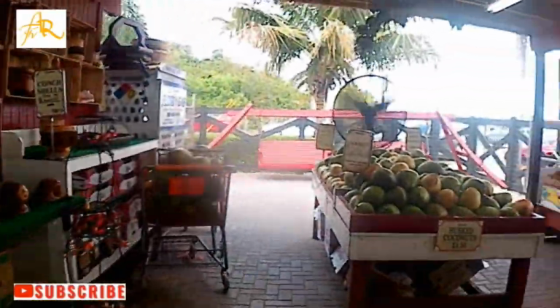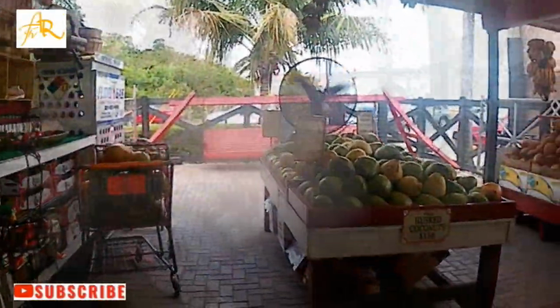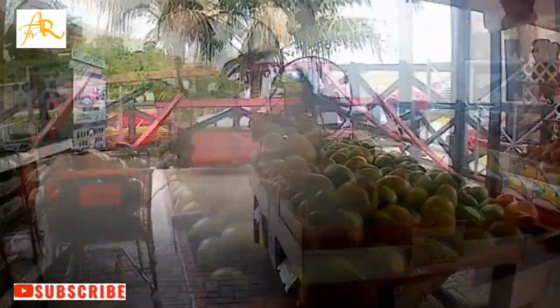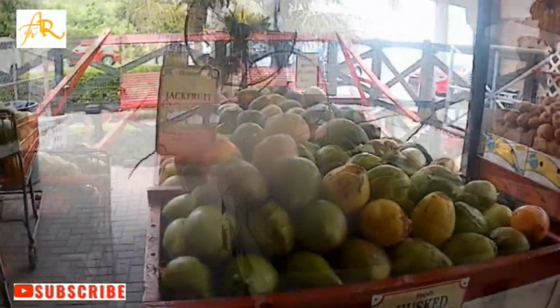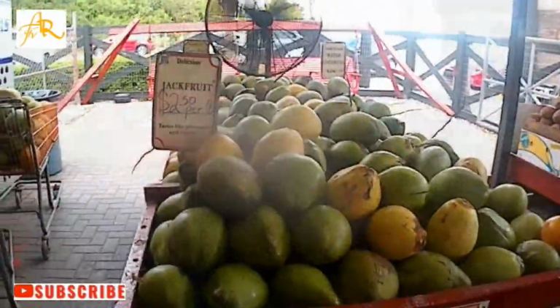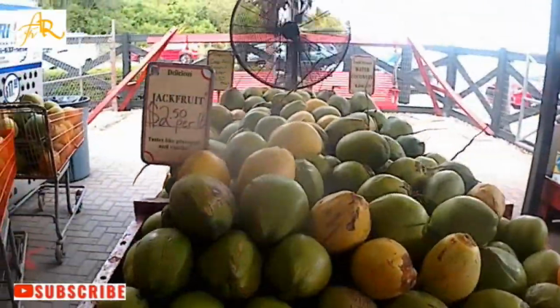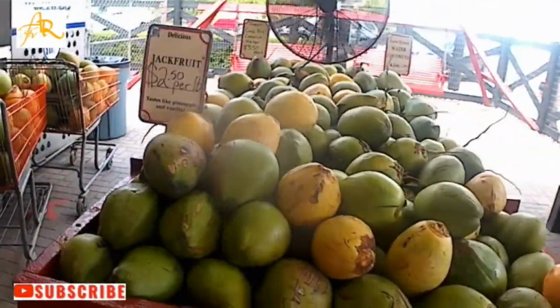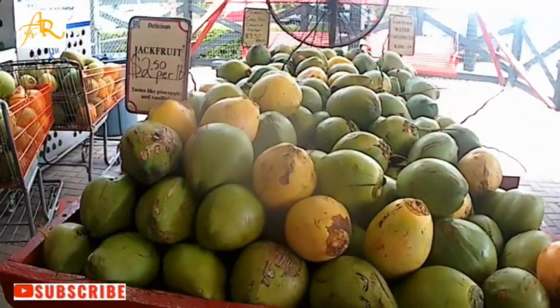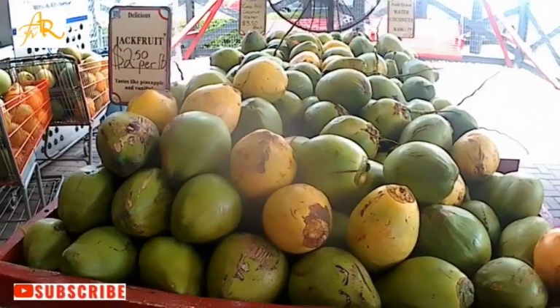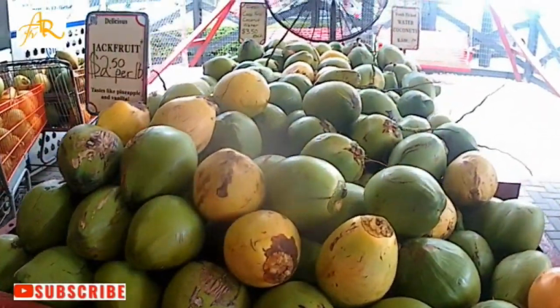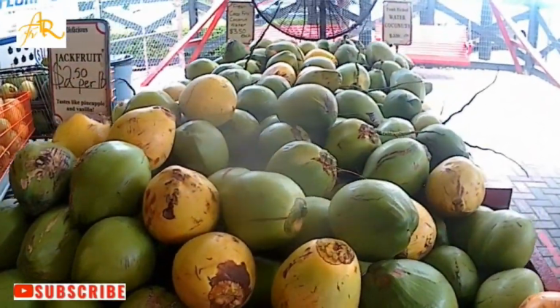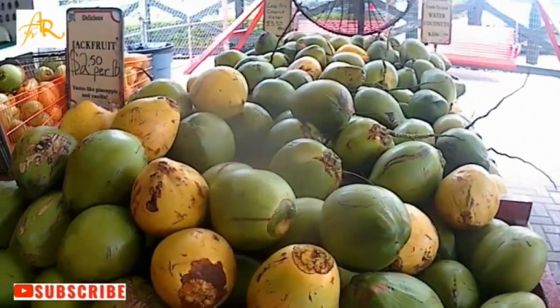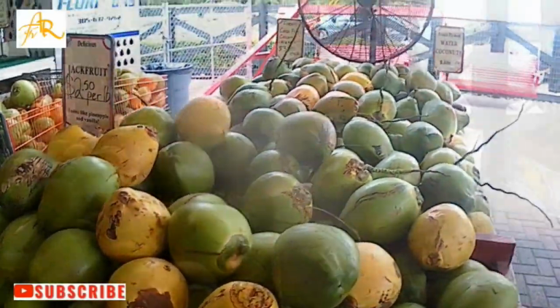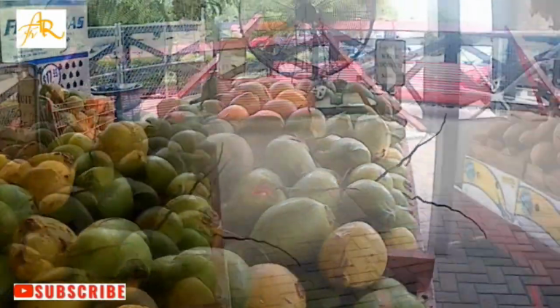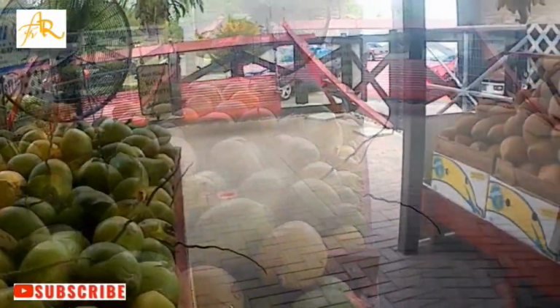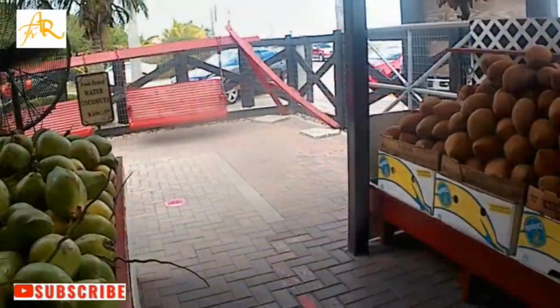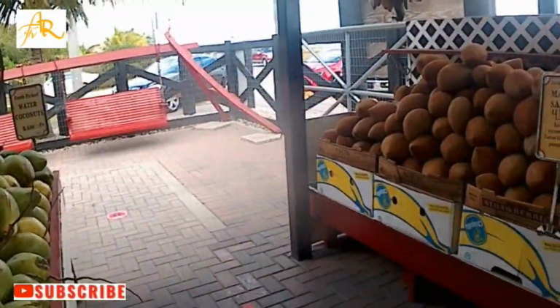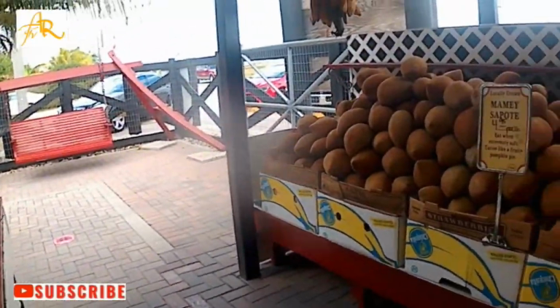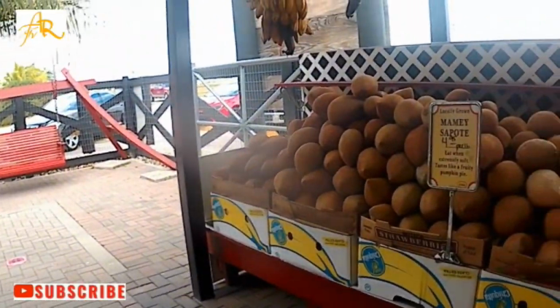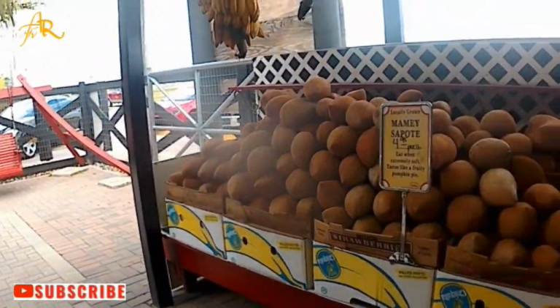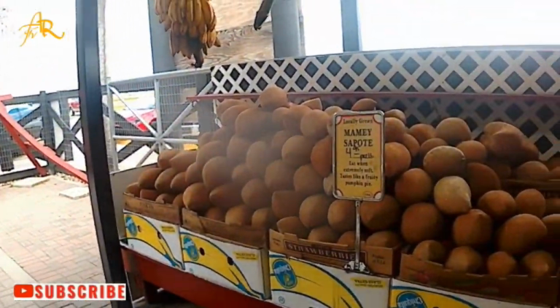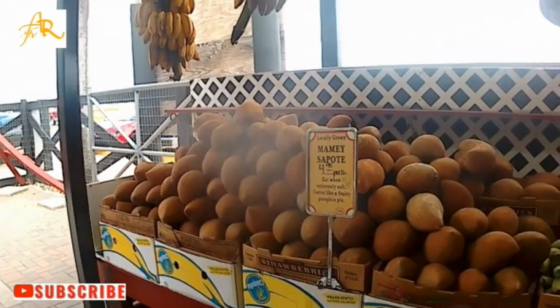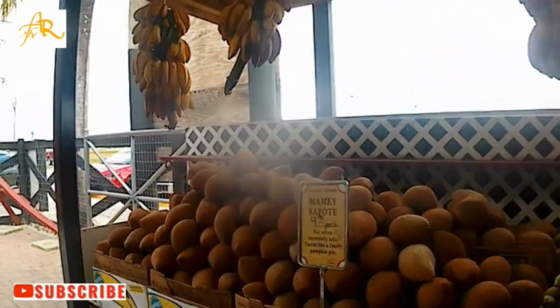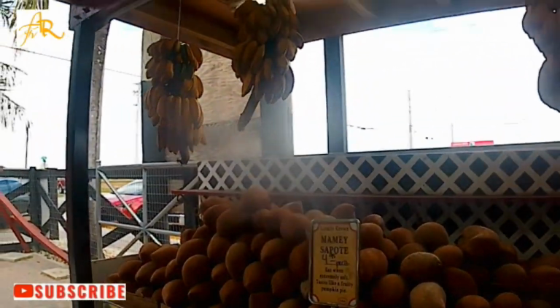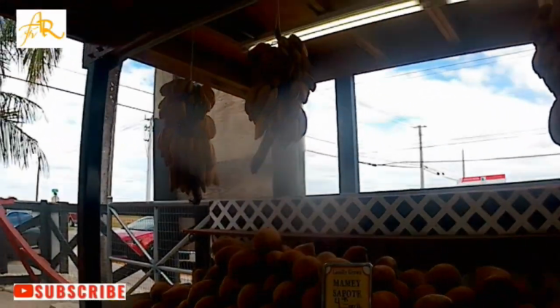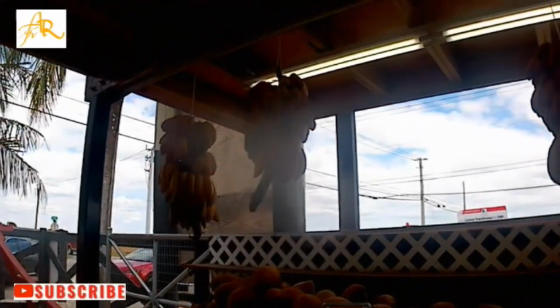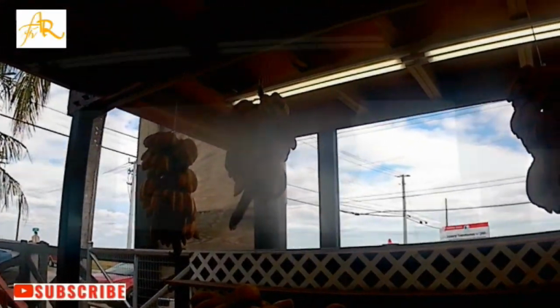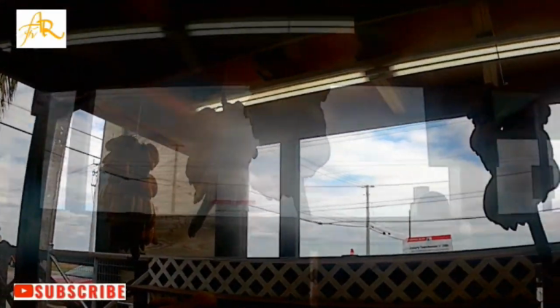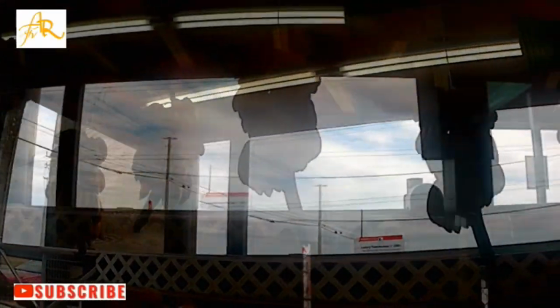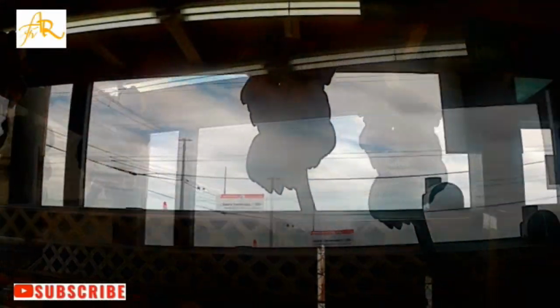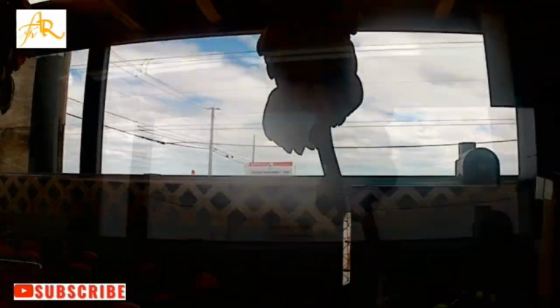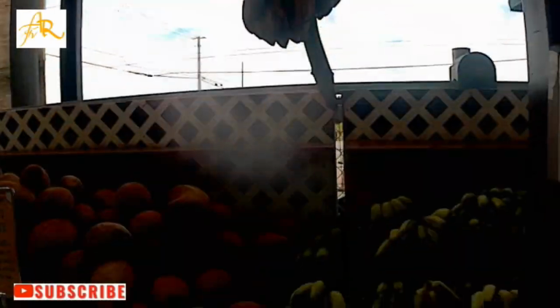You are going to find coconut water and coconut, sugar cane, mameza protein, mango, and banana — all grown naturally without chemicals.